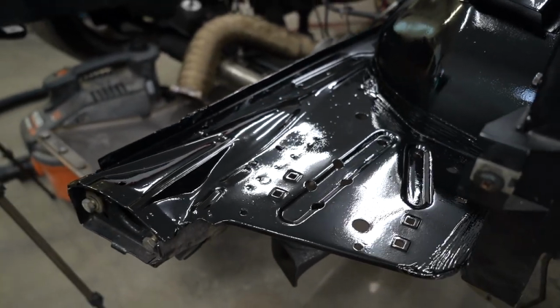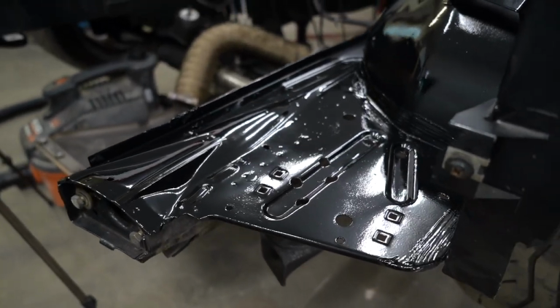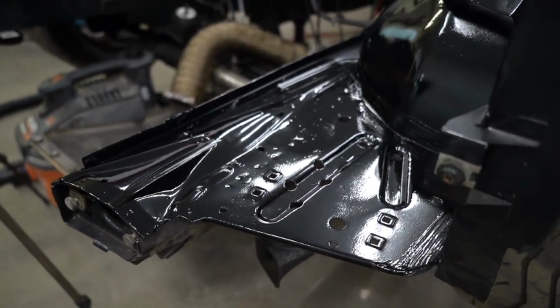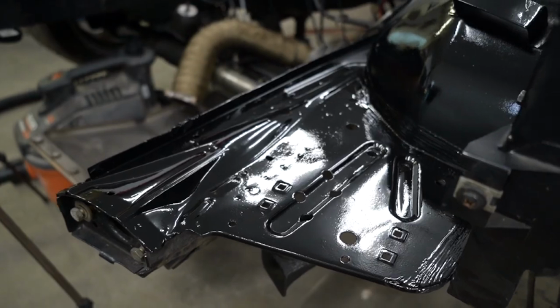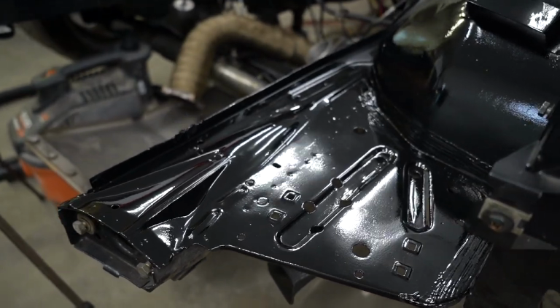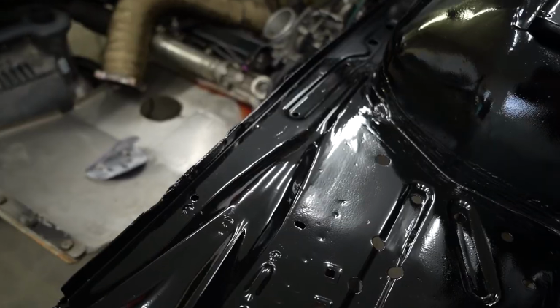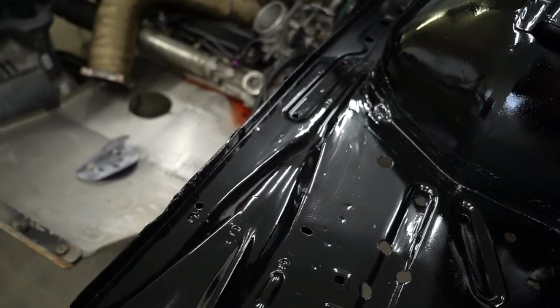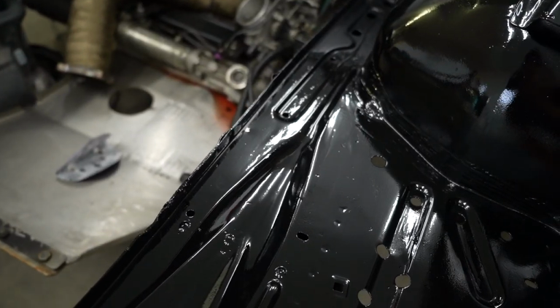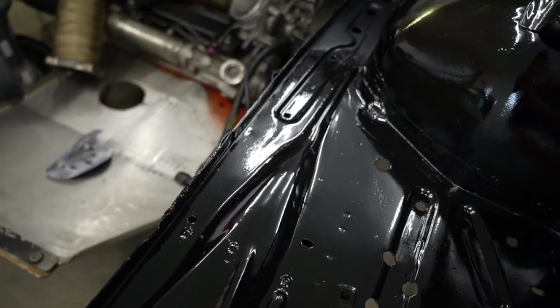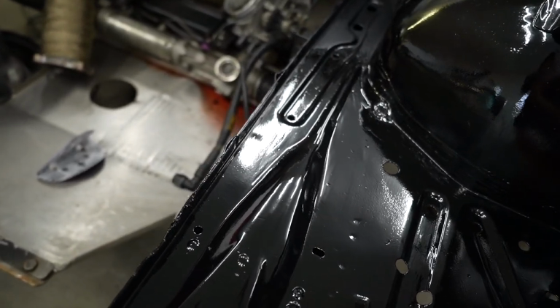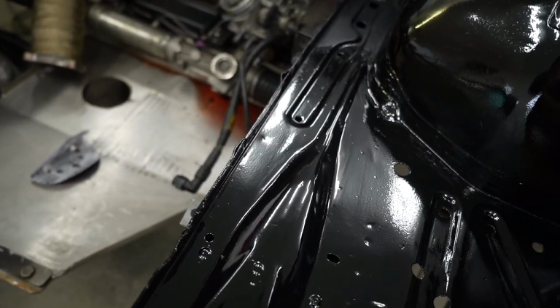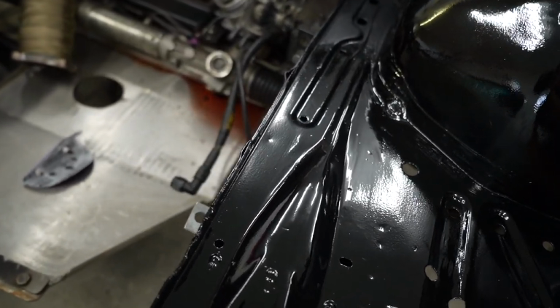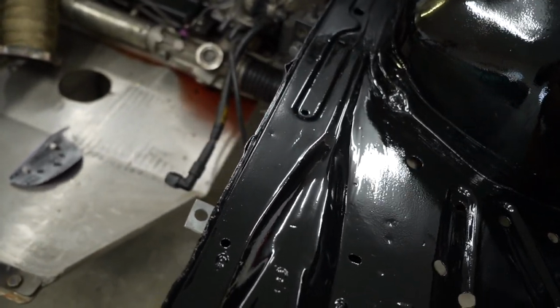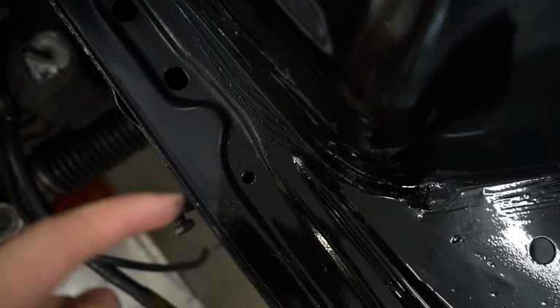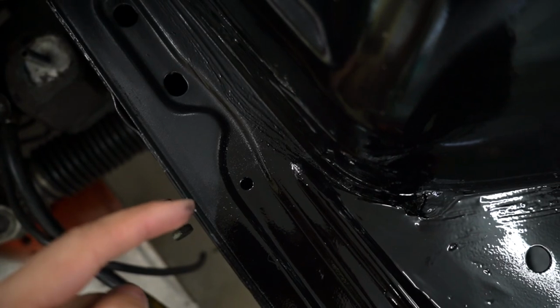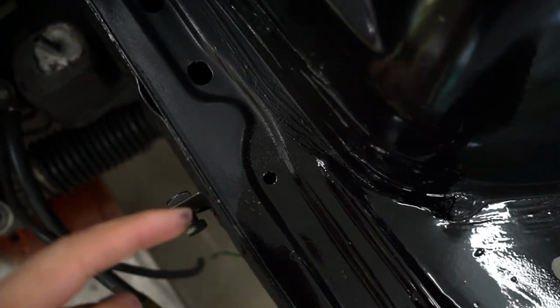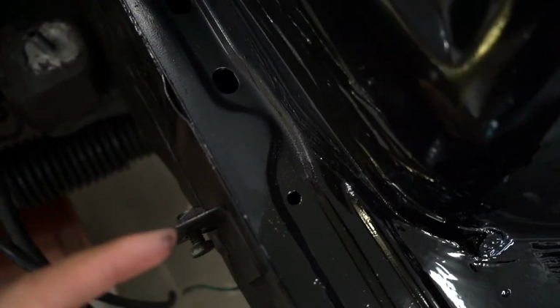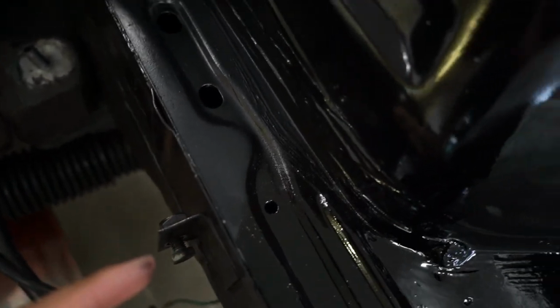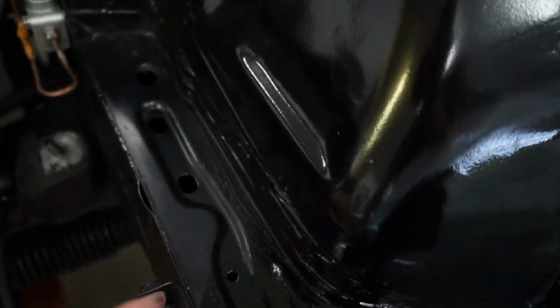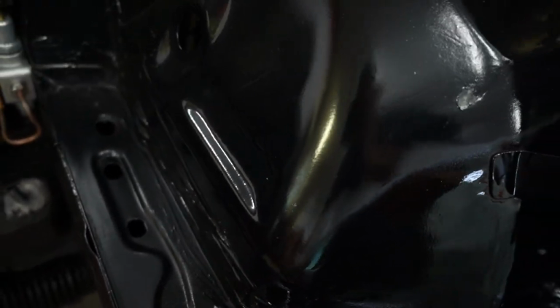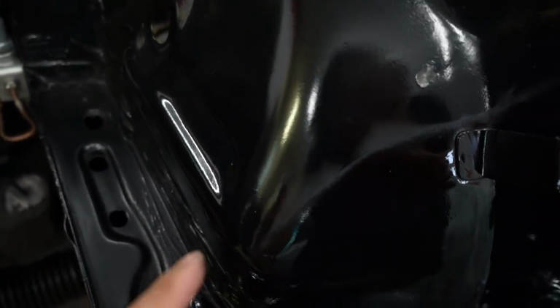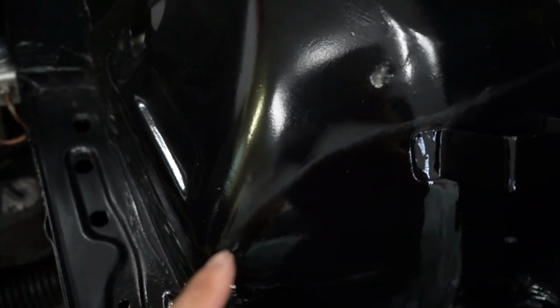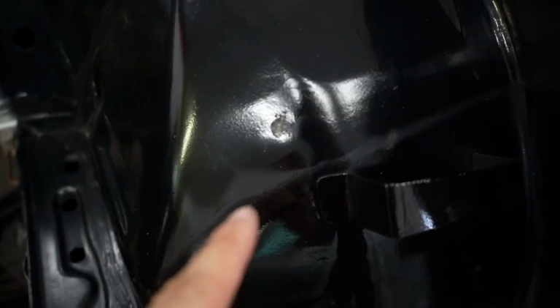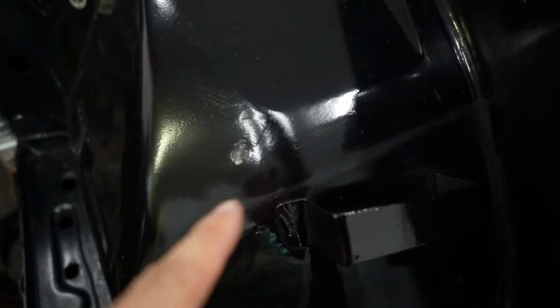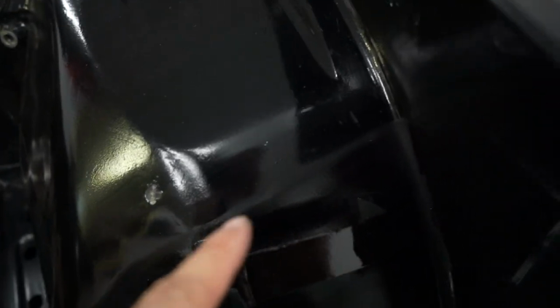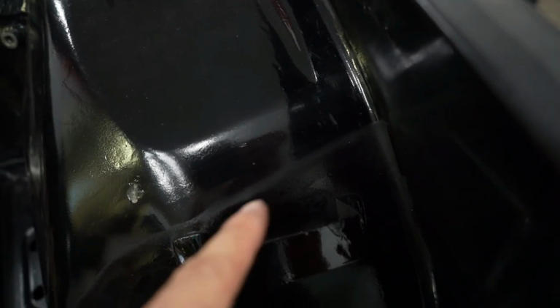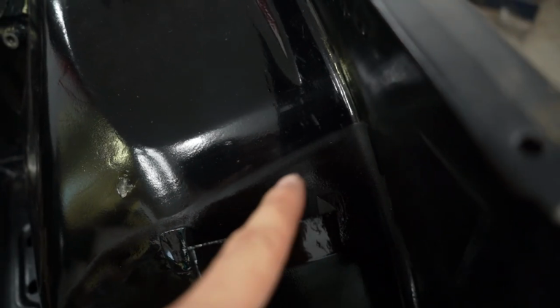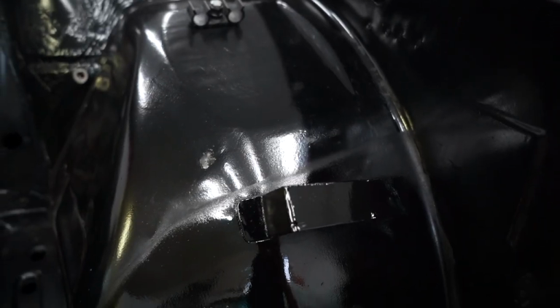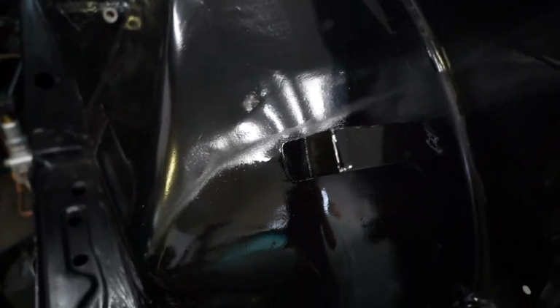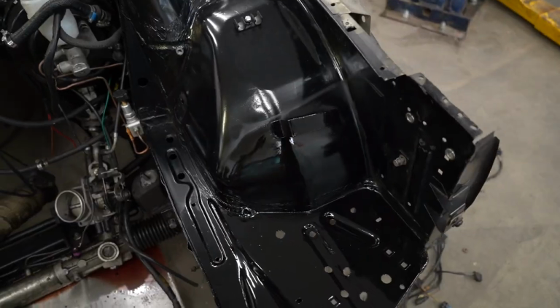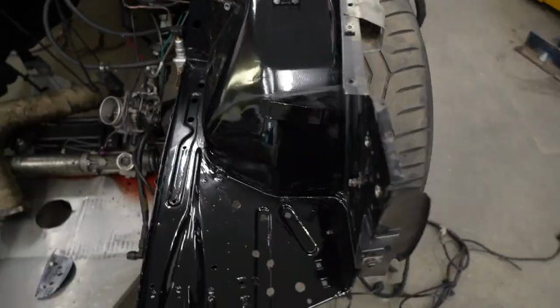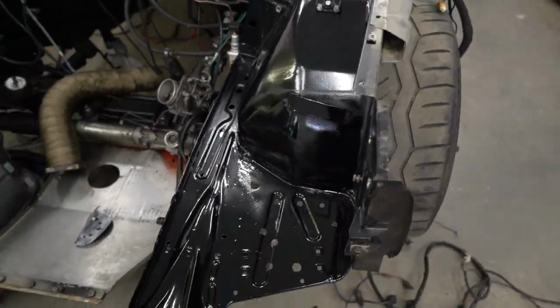You can see perfectly right there. Now the problem area is right here — I'm going to come in and try to wet sand it, get that out with some high grit sandpaper. I think we're looking good here.